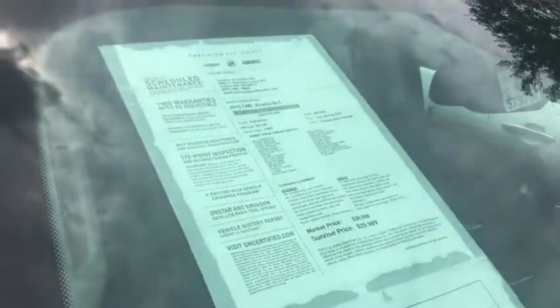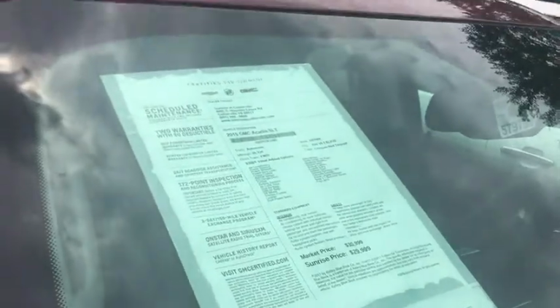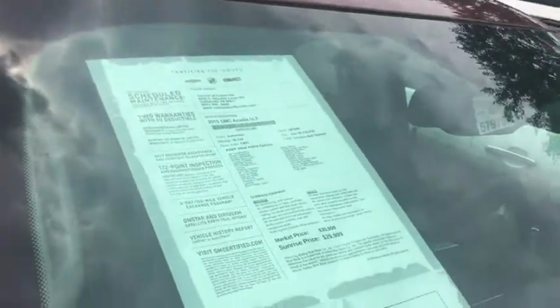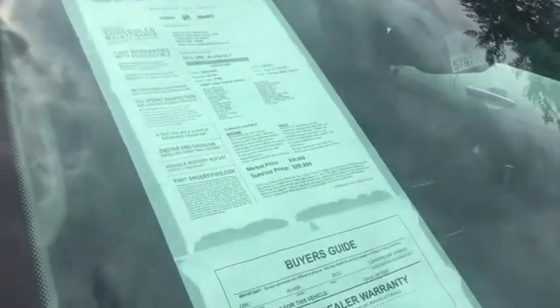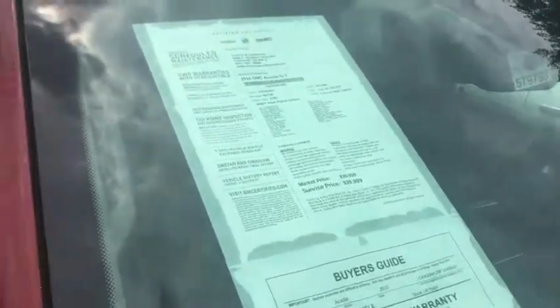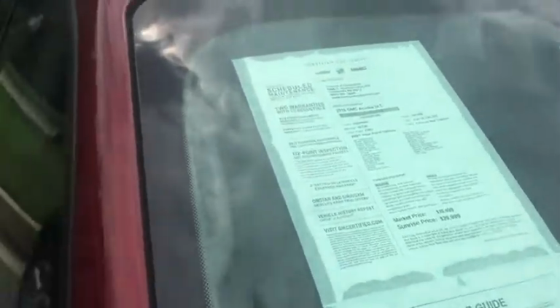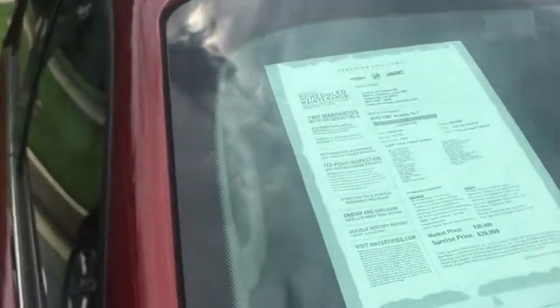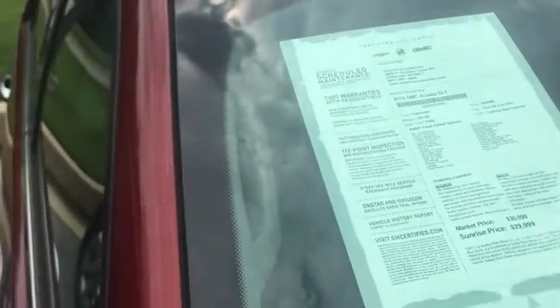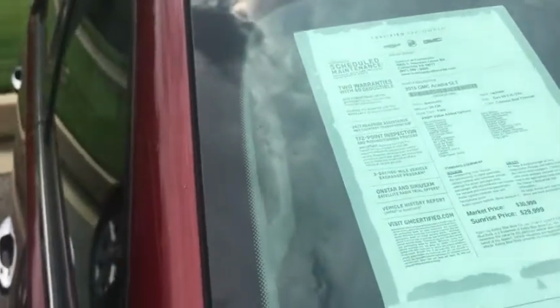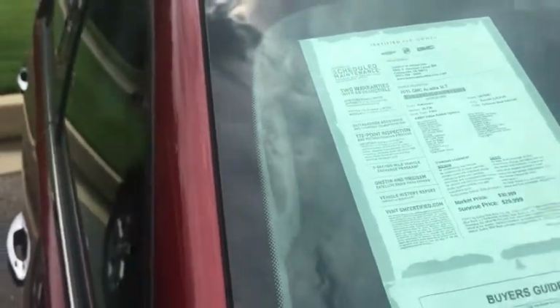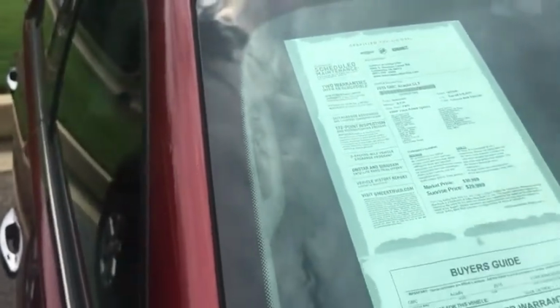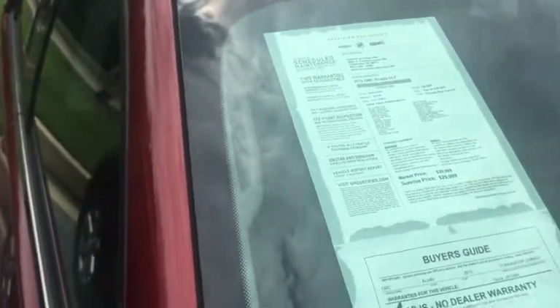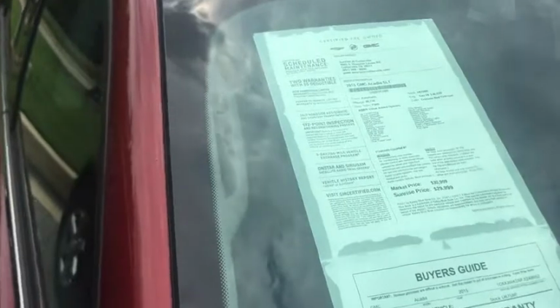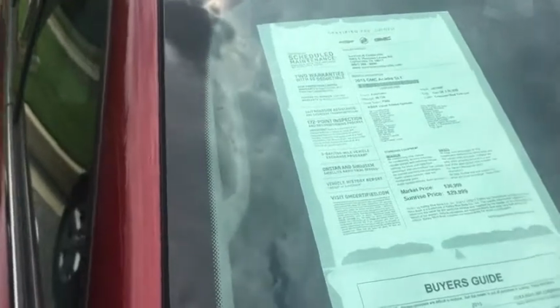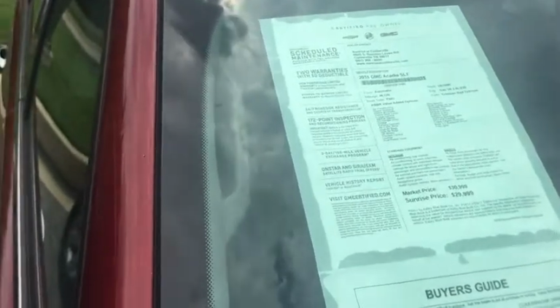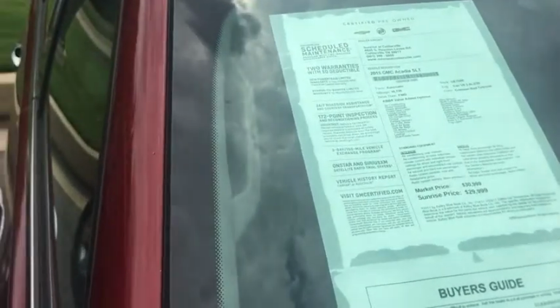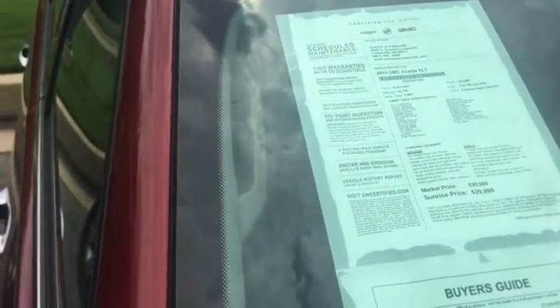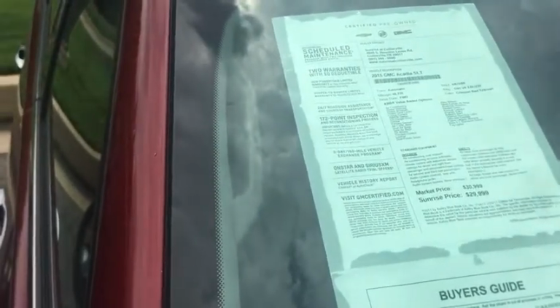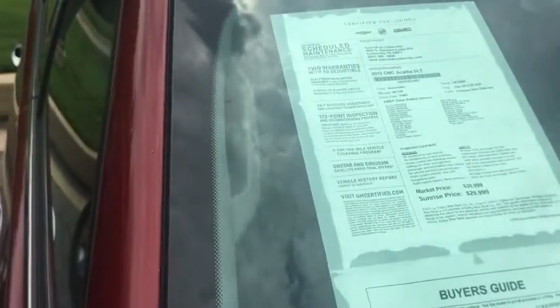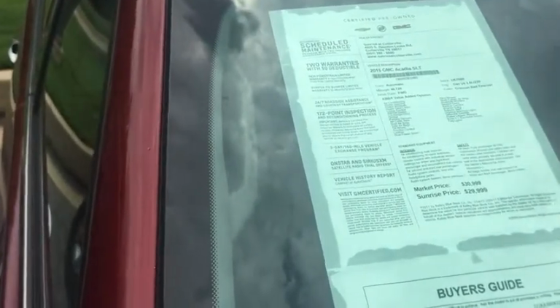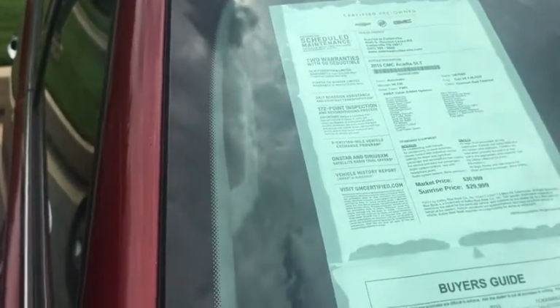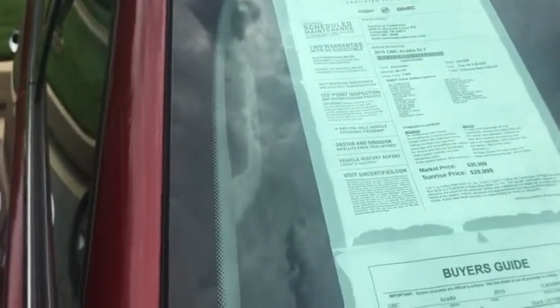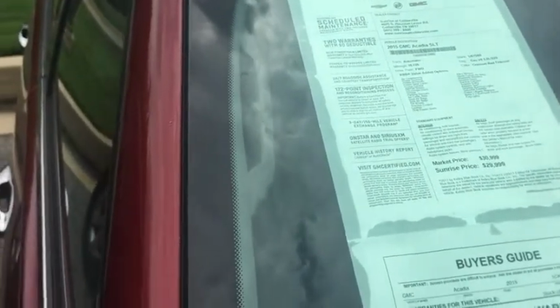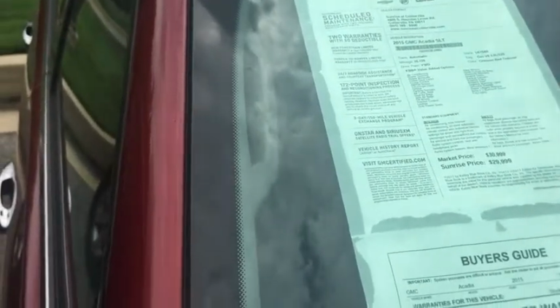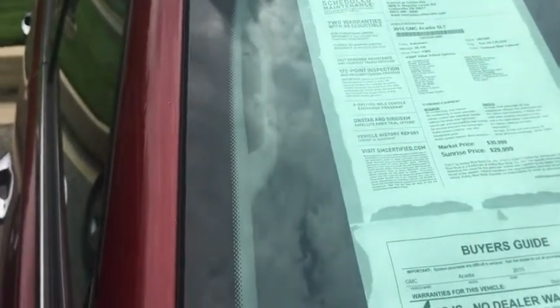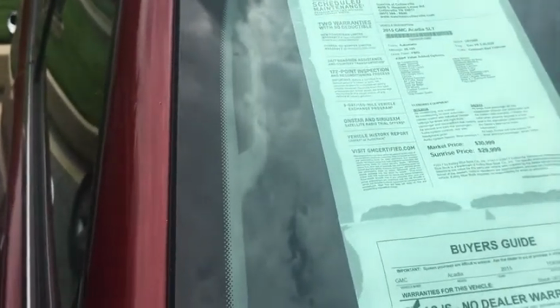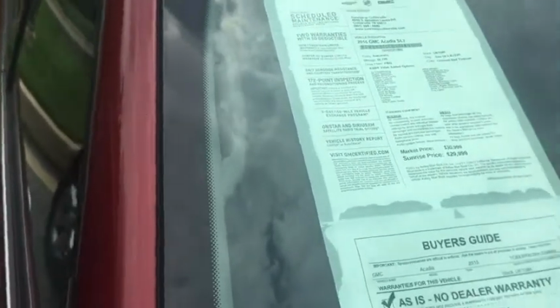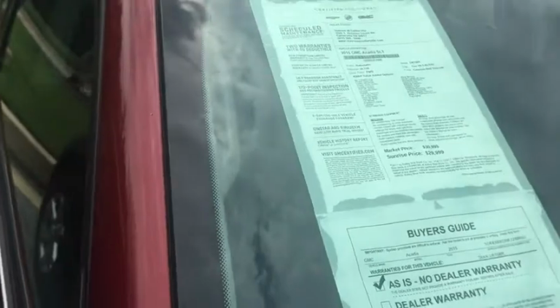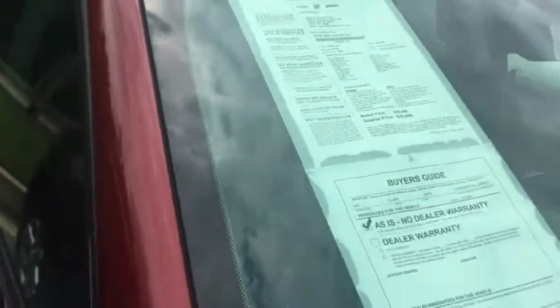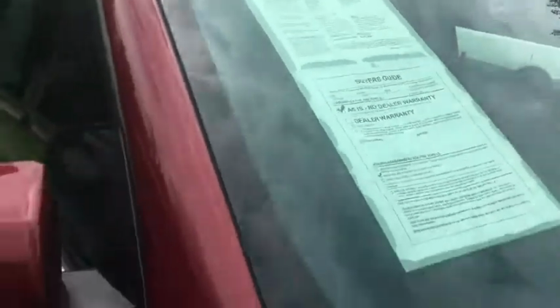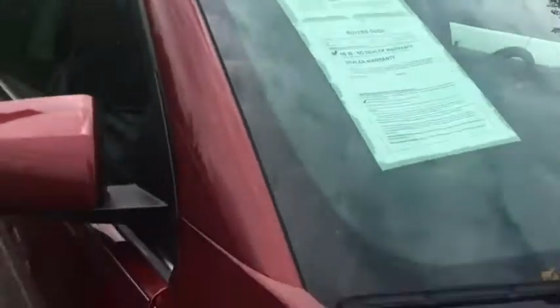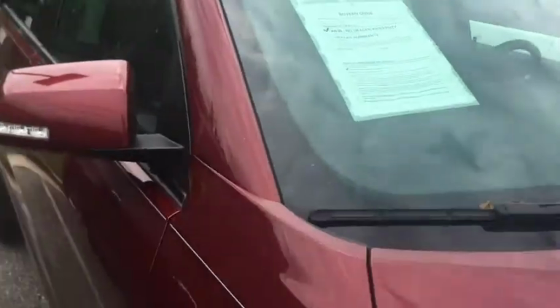Hi, this is Sean at Sun Rising Car Eval. This is our 2015 GMC Acadia SLT. Stock number is U6758R. It has 38,000 miles on it. We're selling it for $29,999.